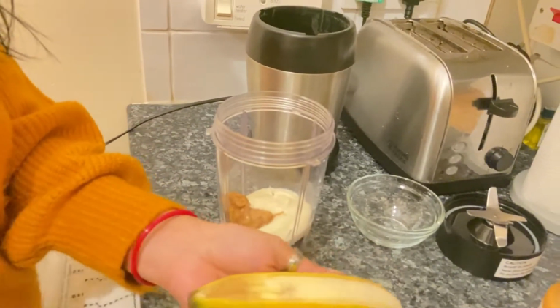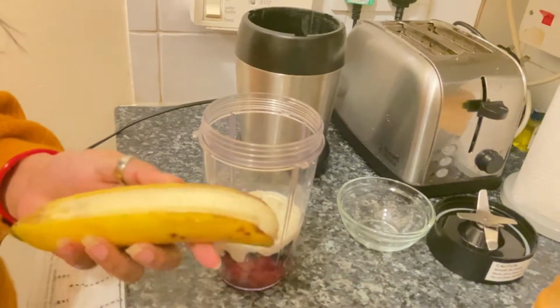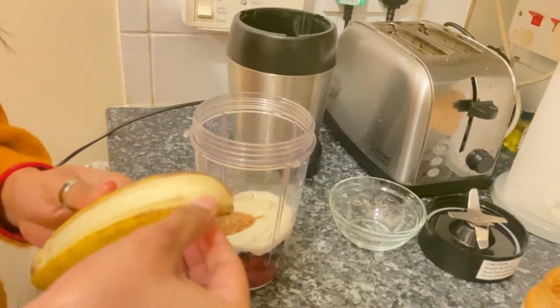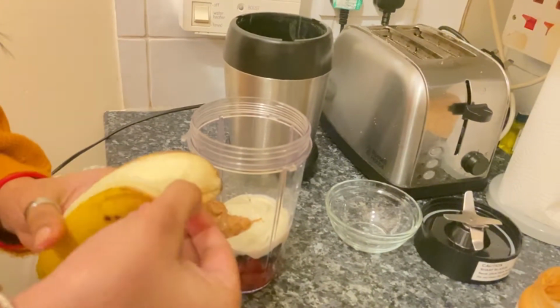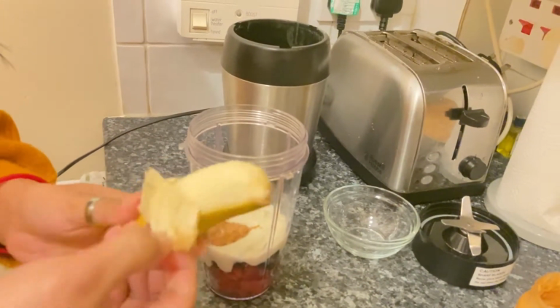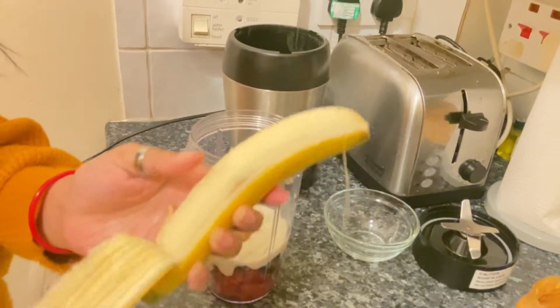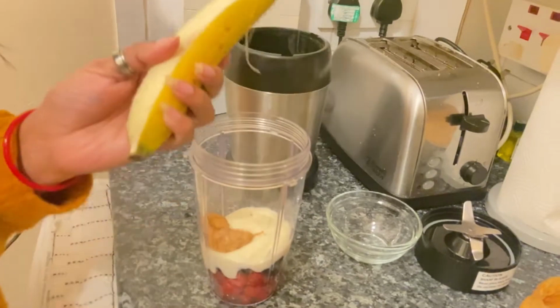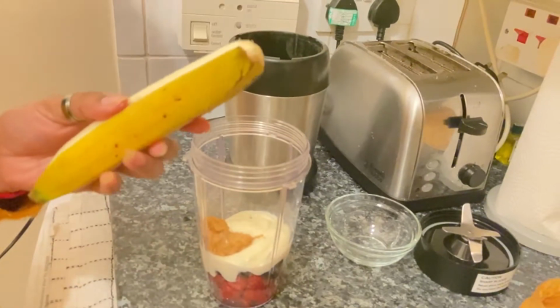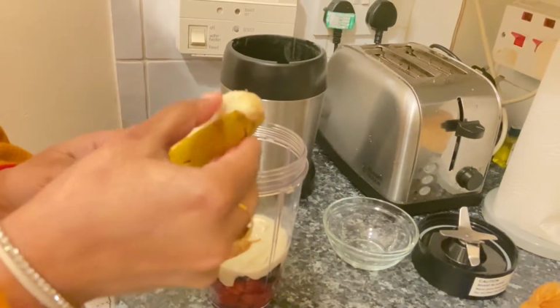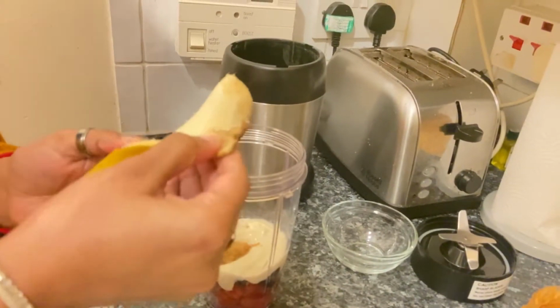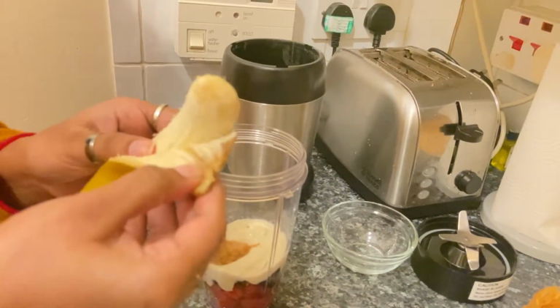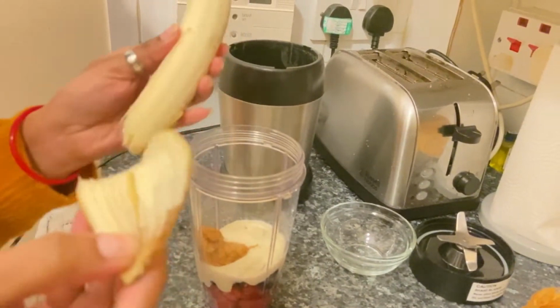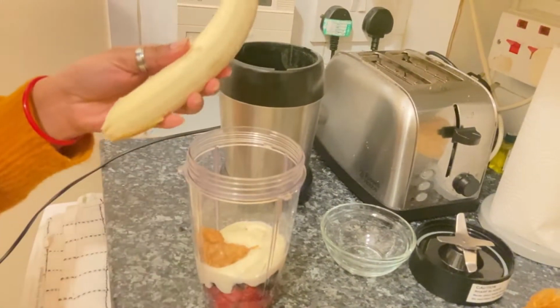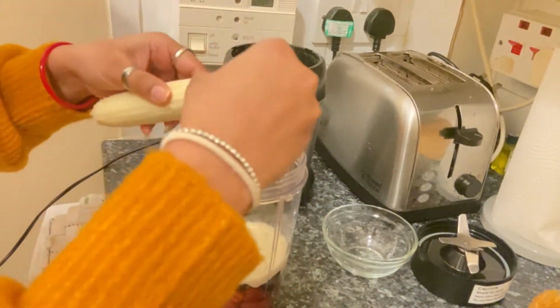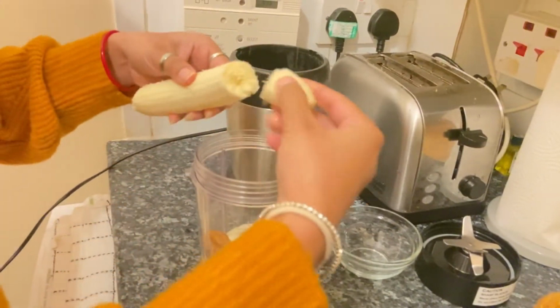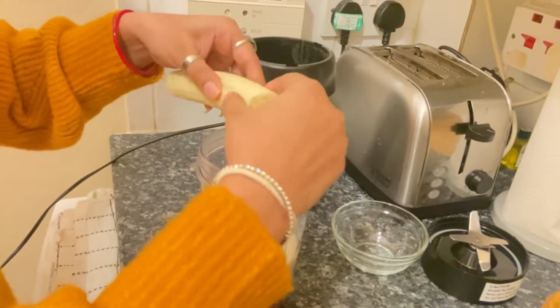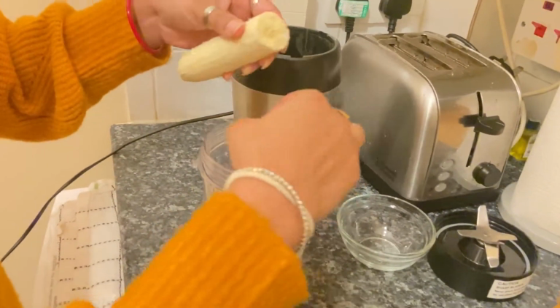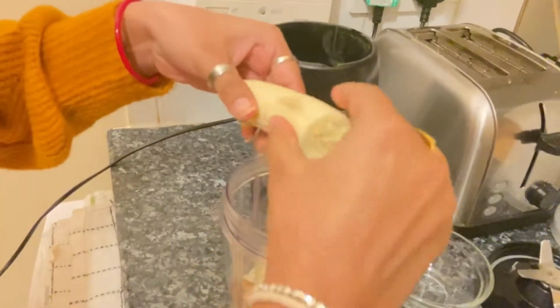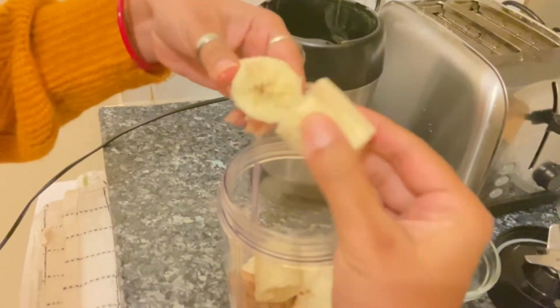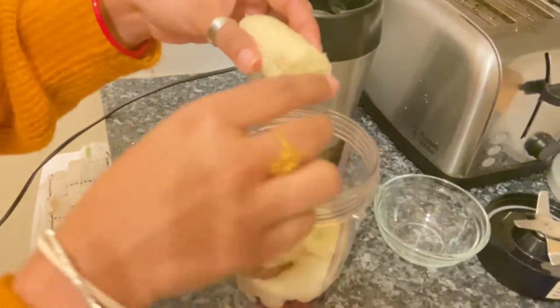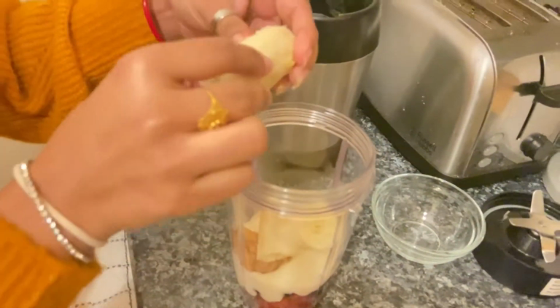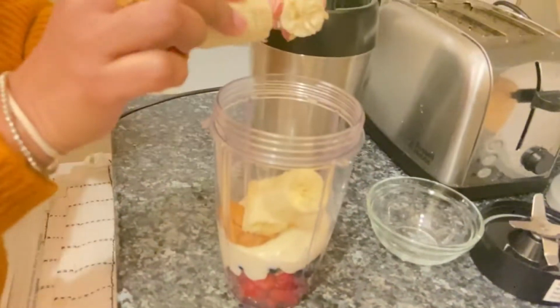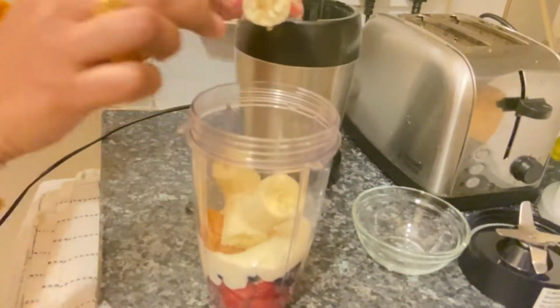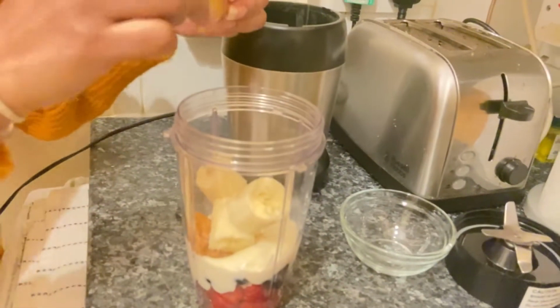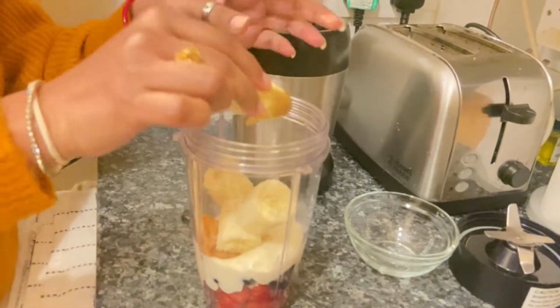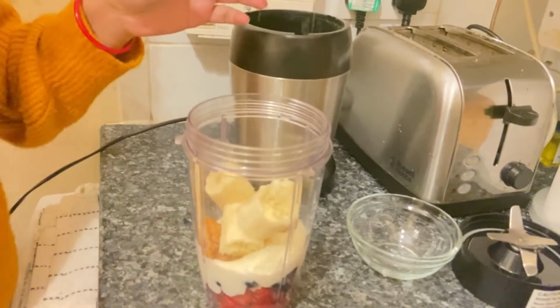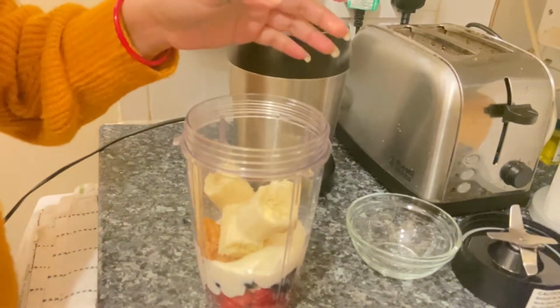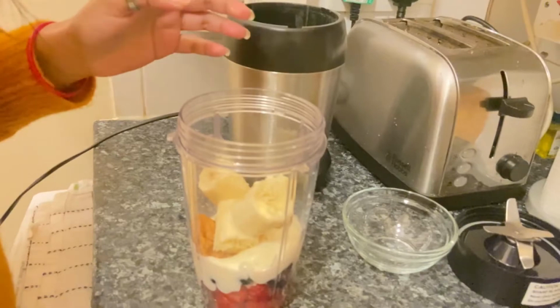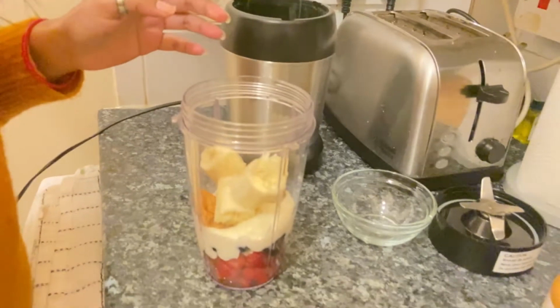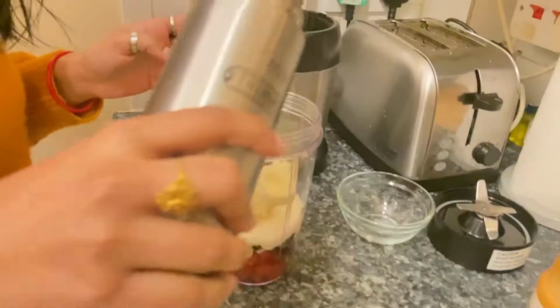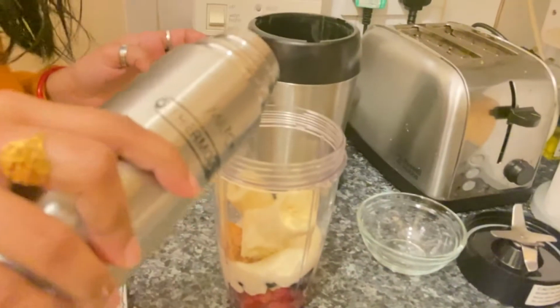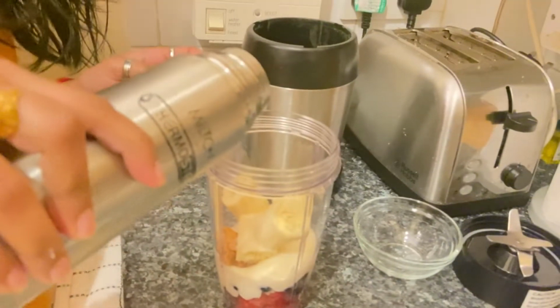Now it's time to add the frozen banana — peel it and add it in. Then add some water to it.